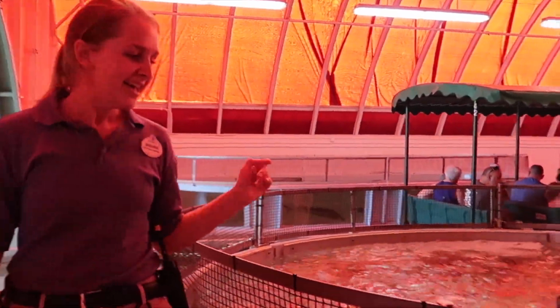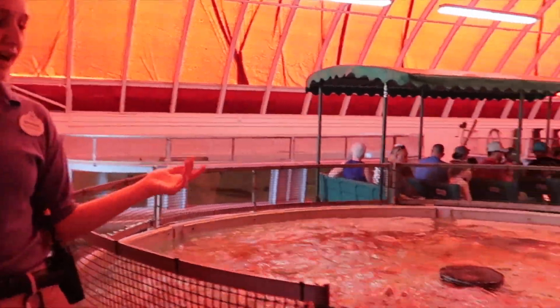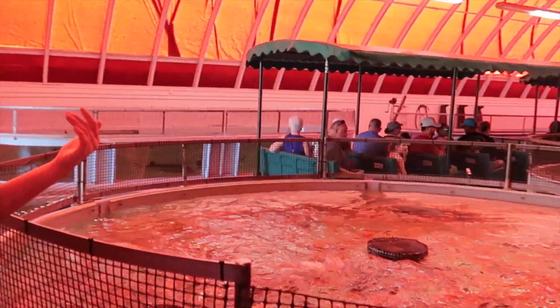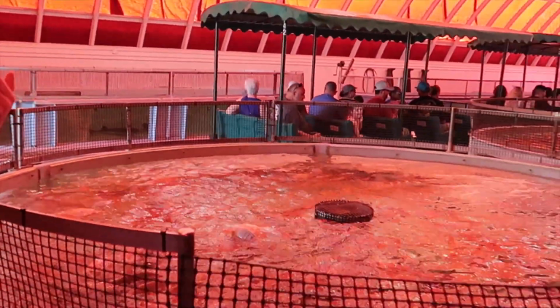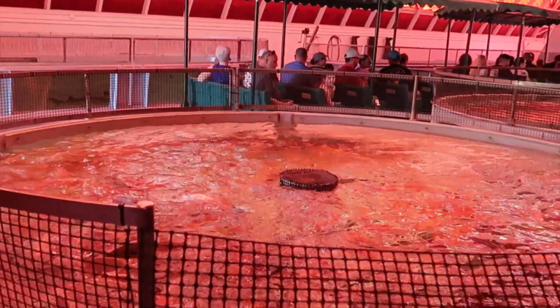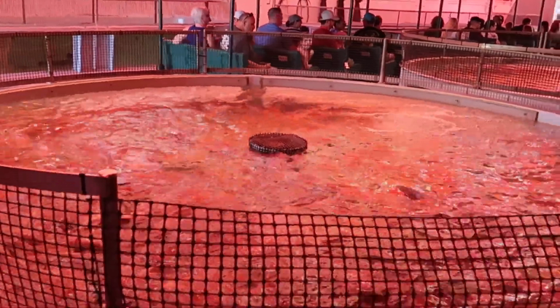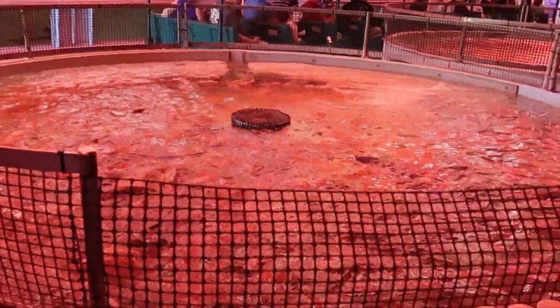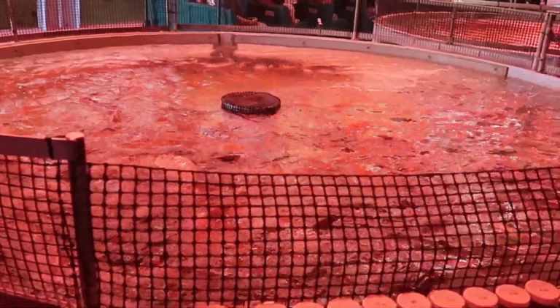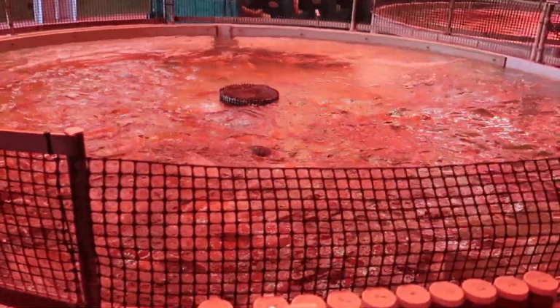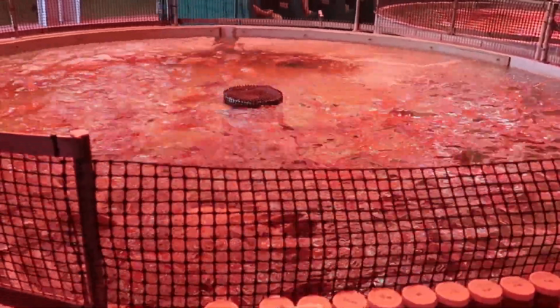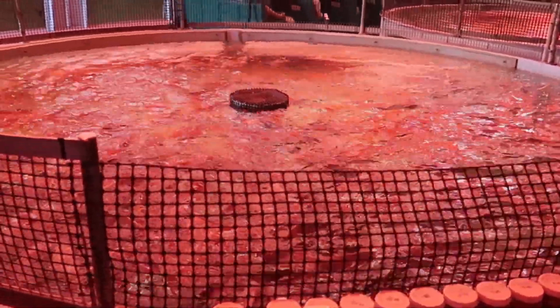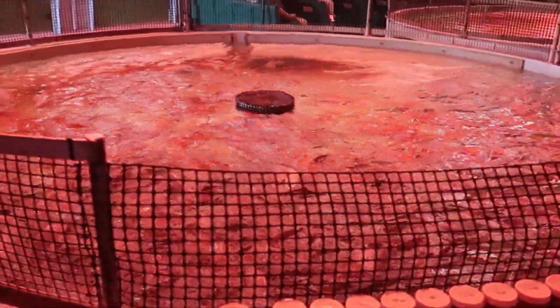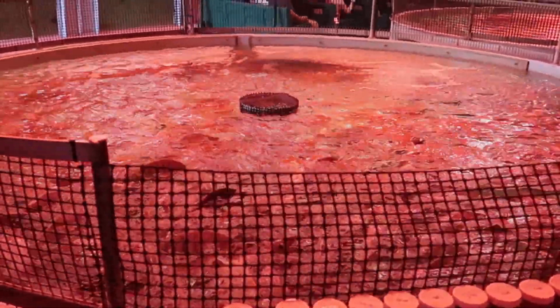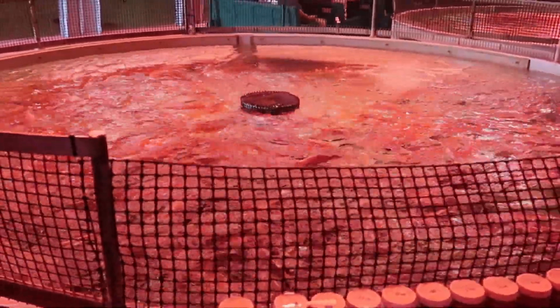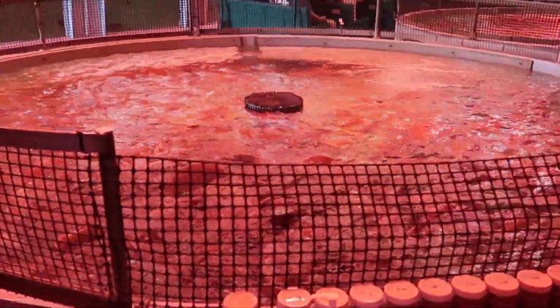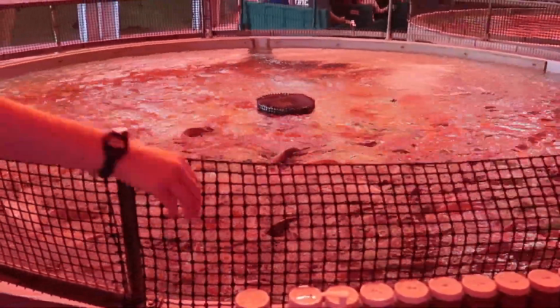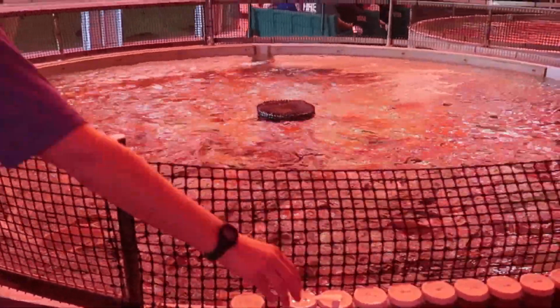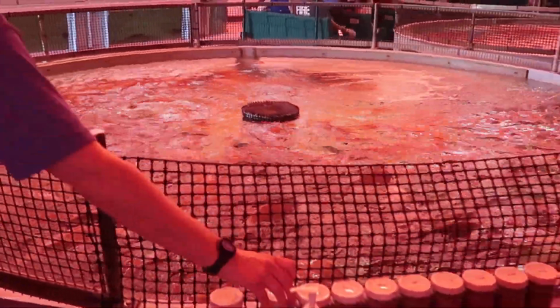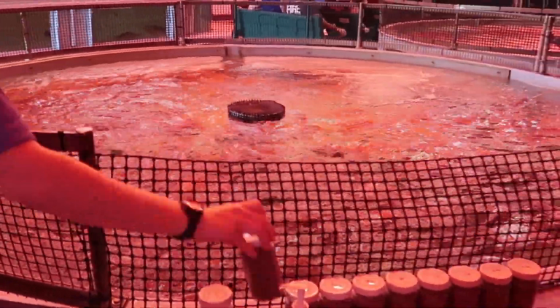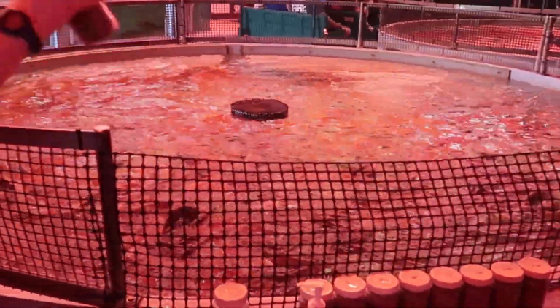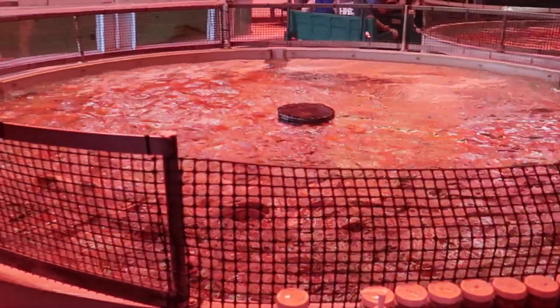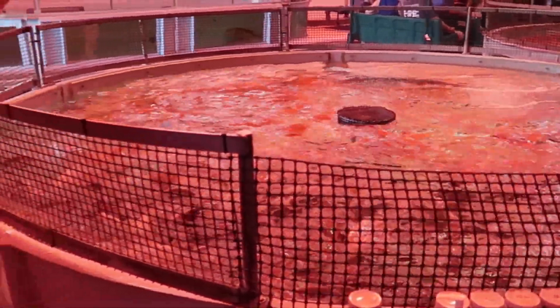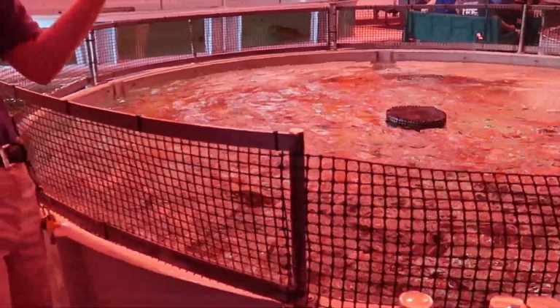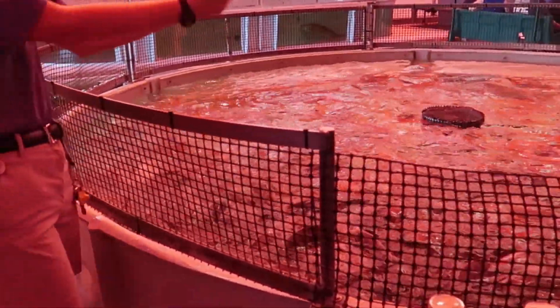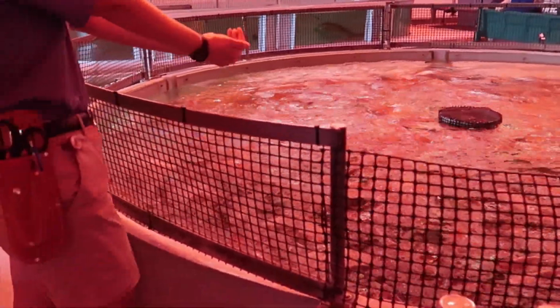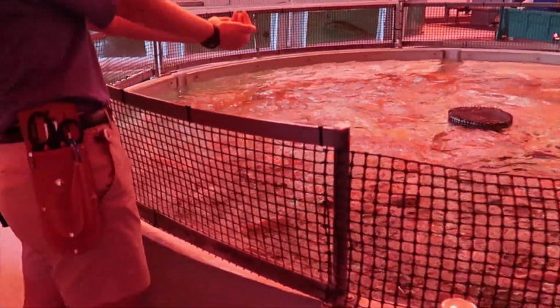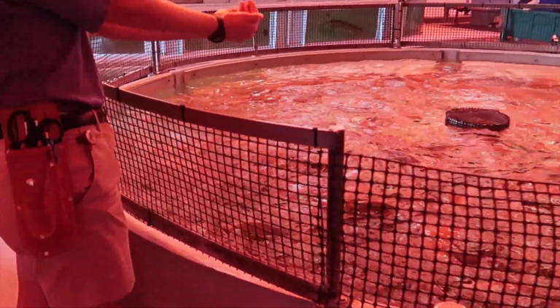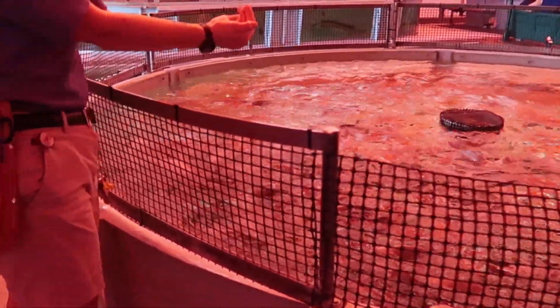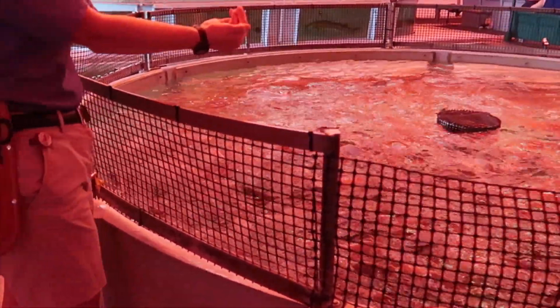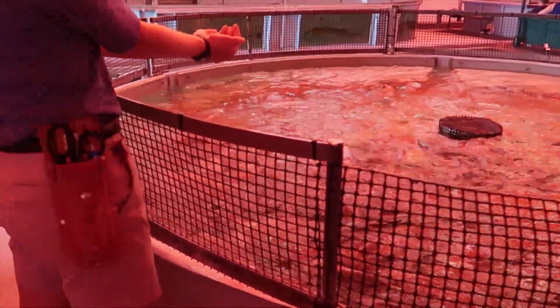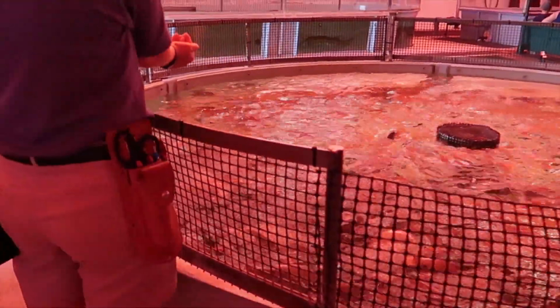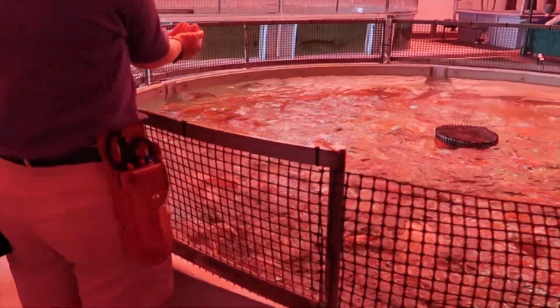If you guys want to help me feed them, you can hop on up and help me feed them. I'll grab the food and just have you guys put your two hands over so we don't spill any.